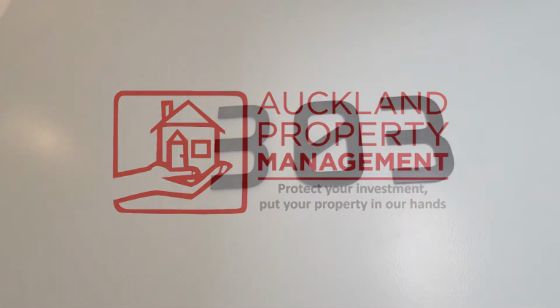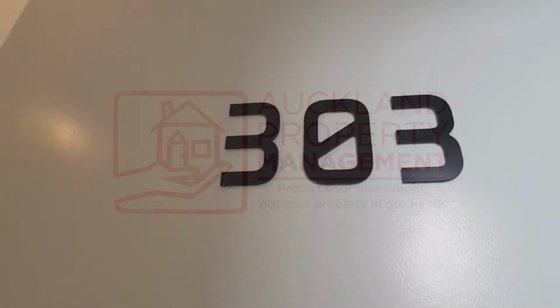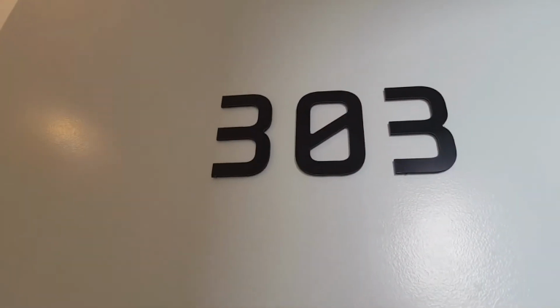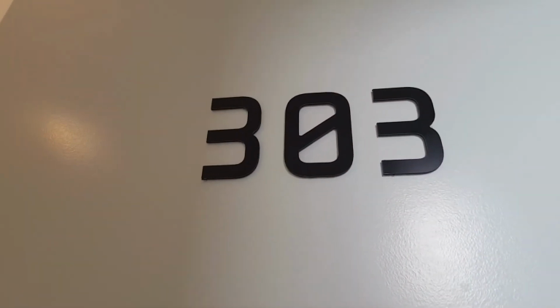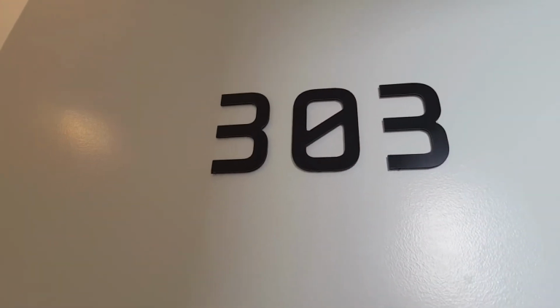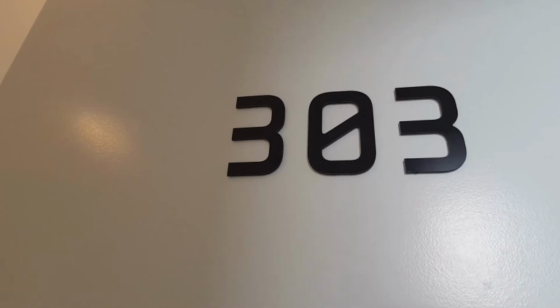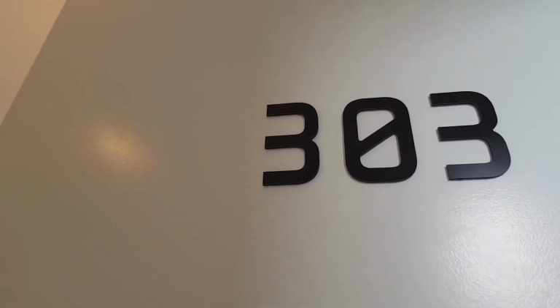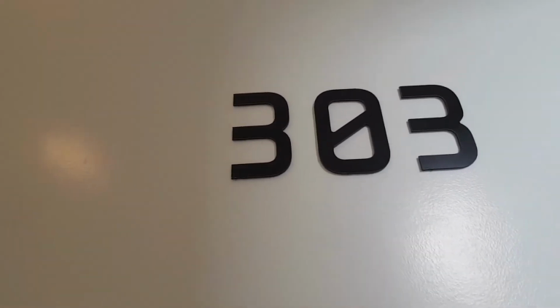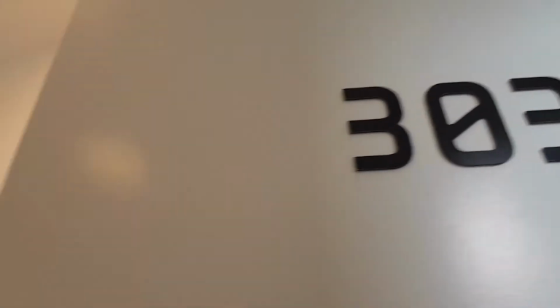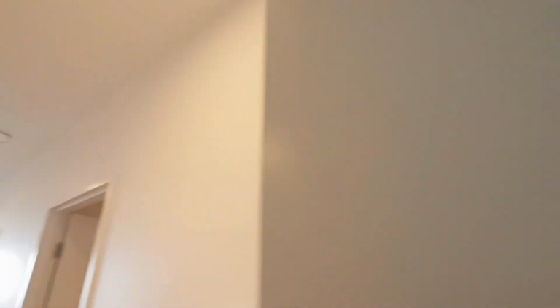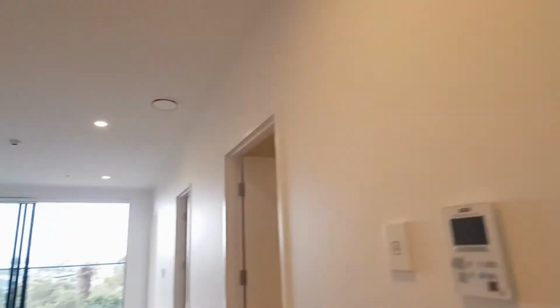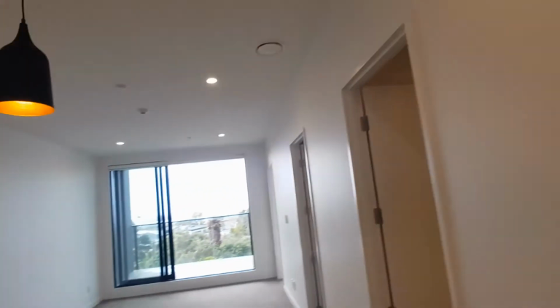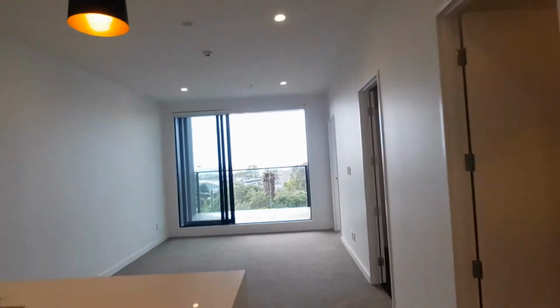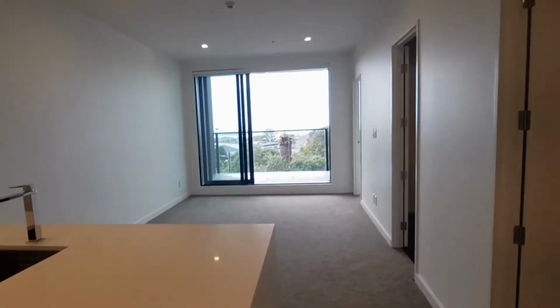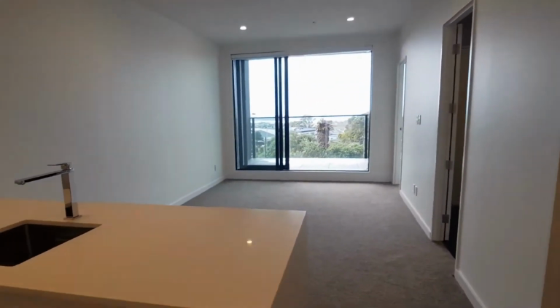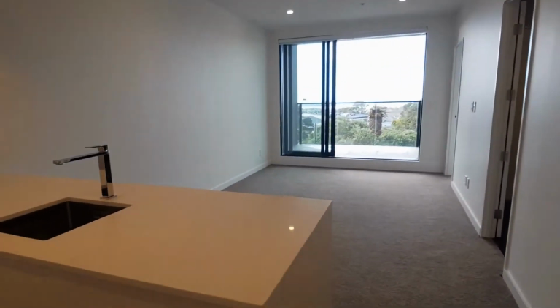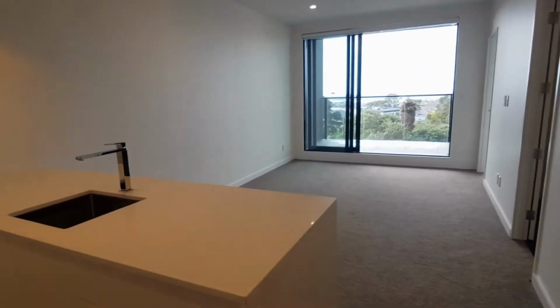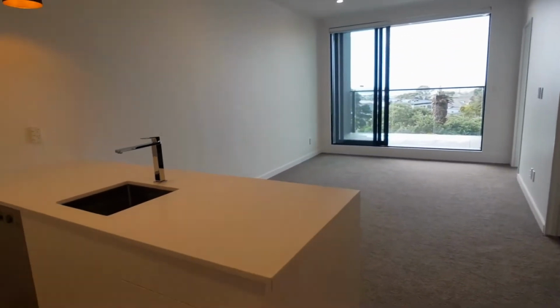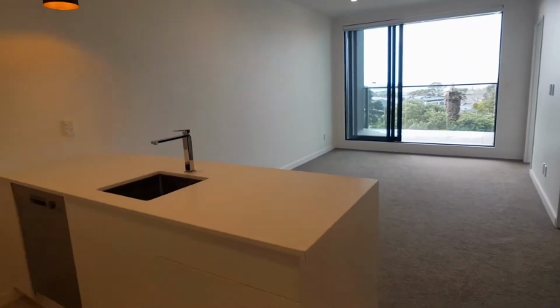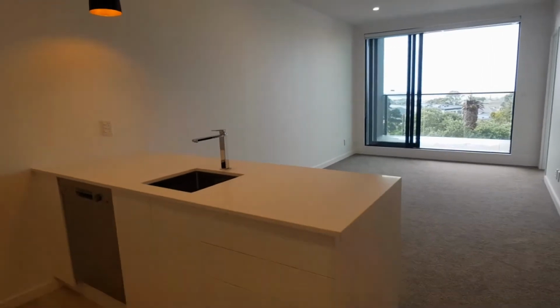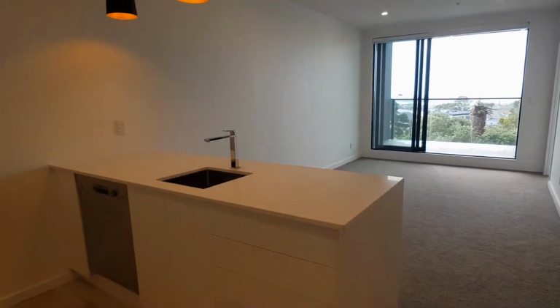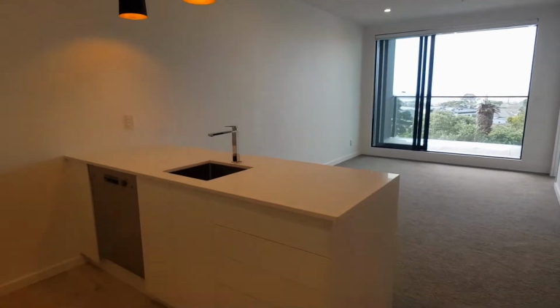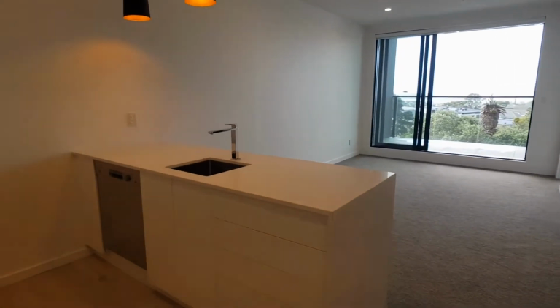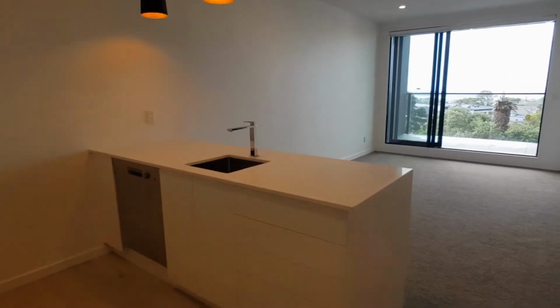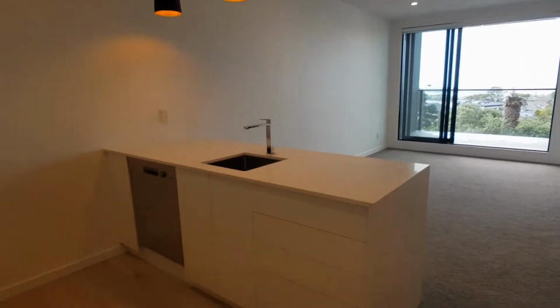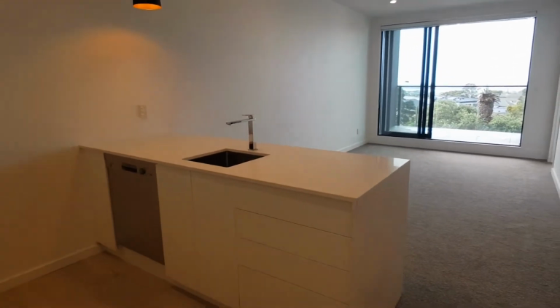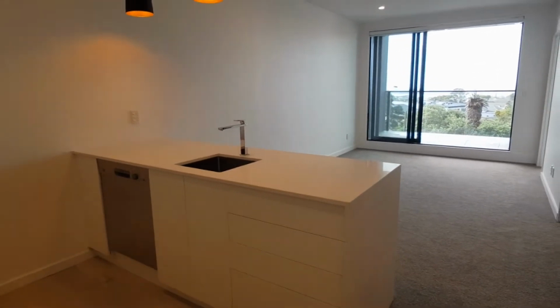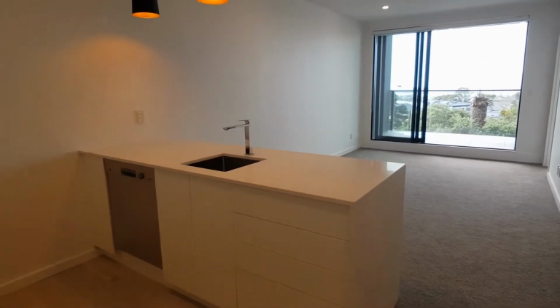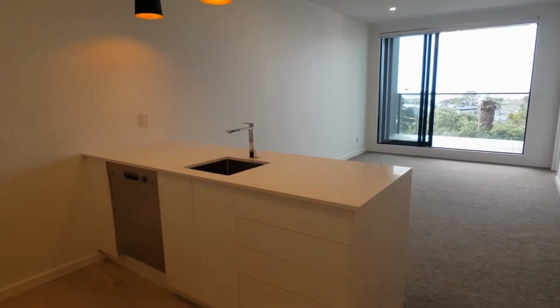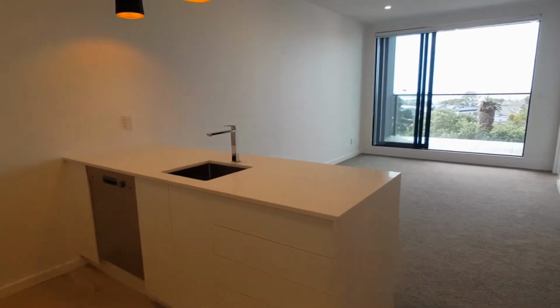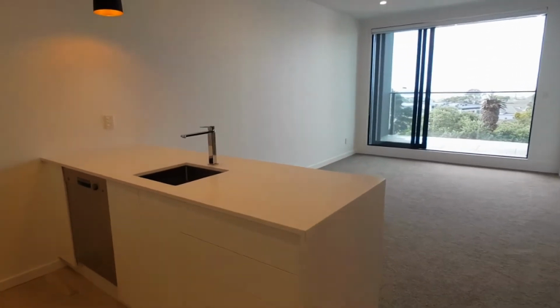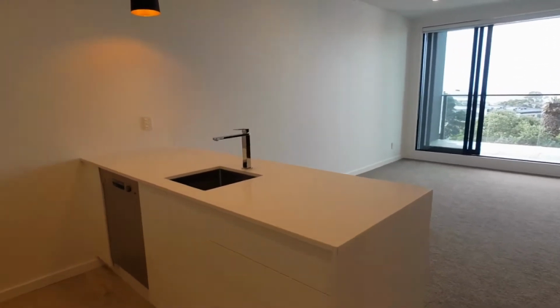Welcome to a video tour for apartment 303 at number 19 Ravigny Road in Berthand Head. This is a beautiful two-bedroom brand new apartment.